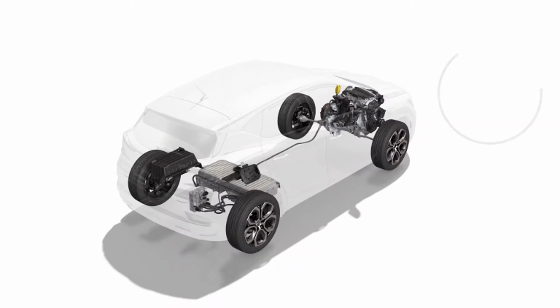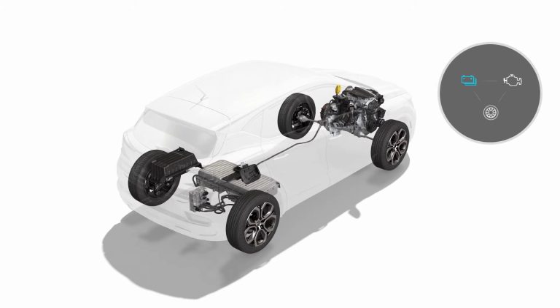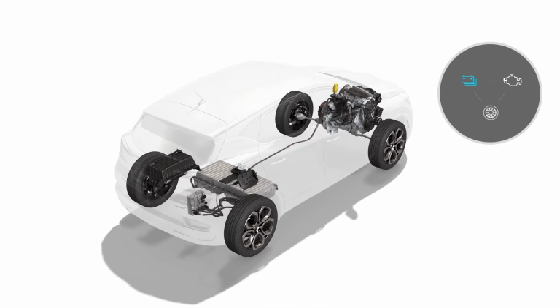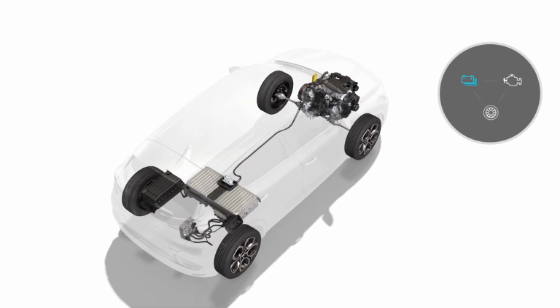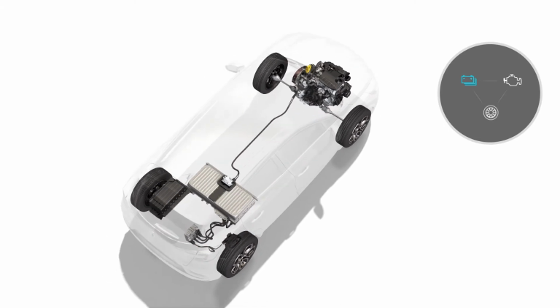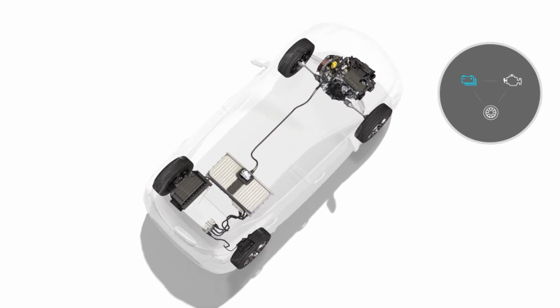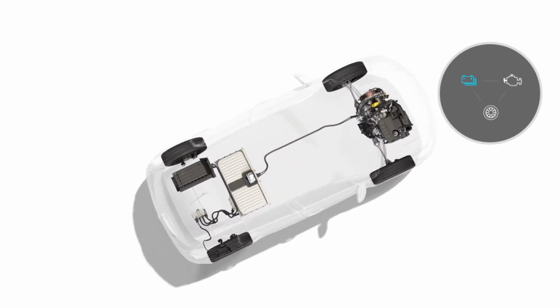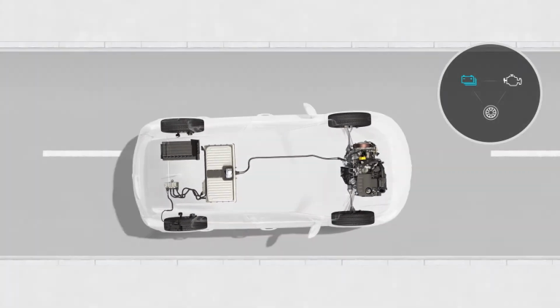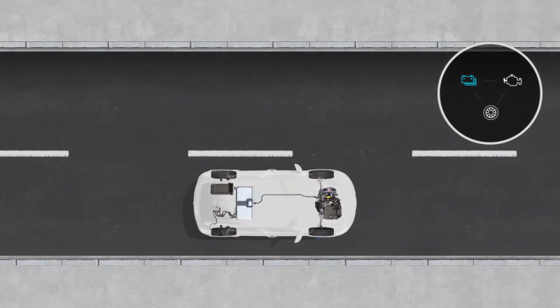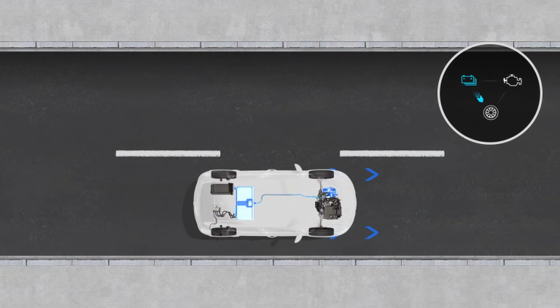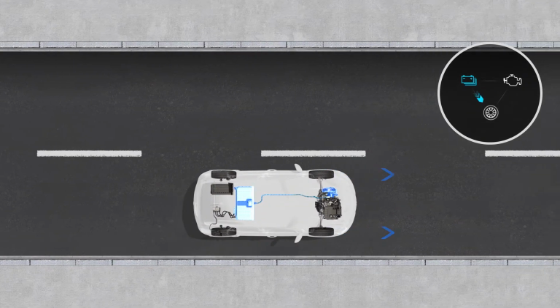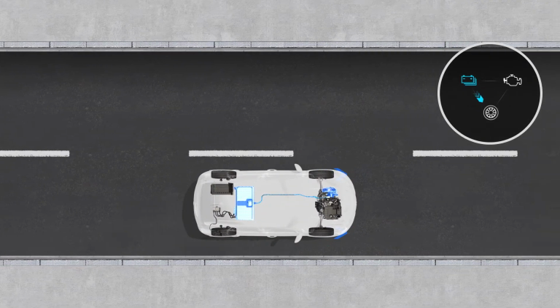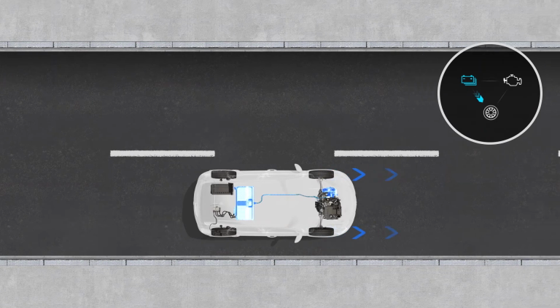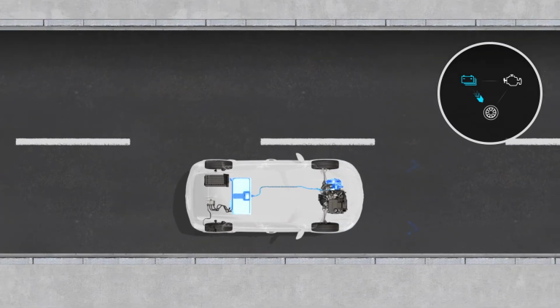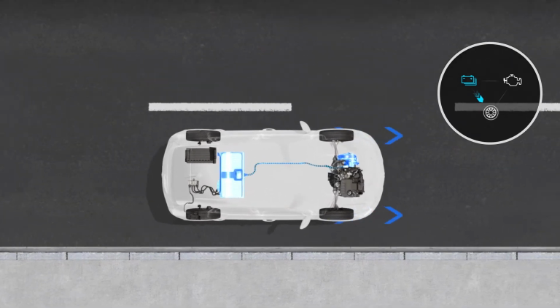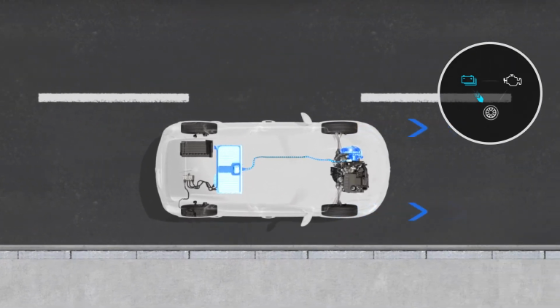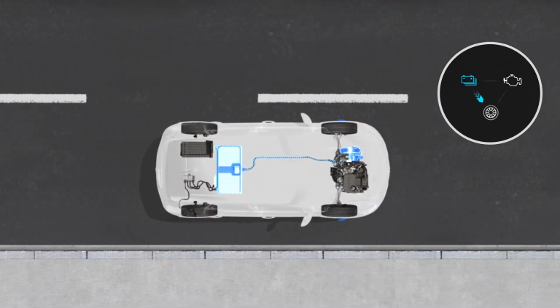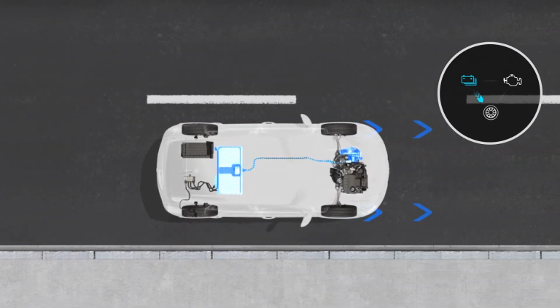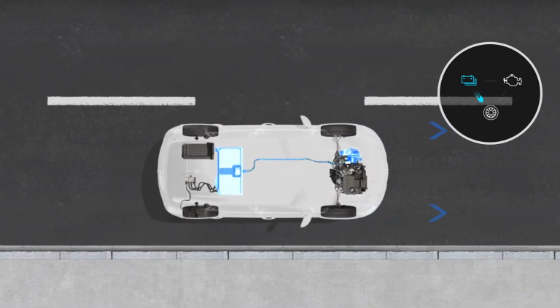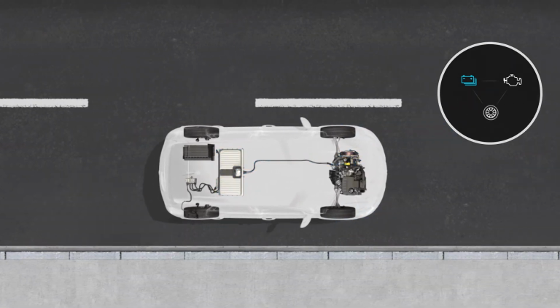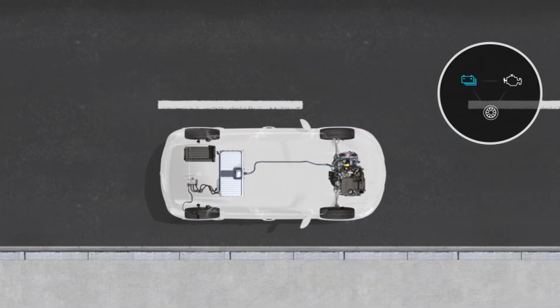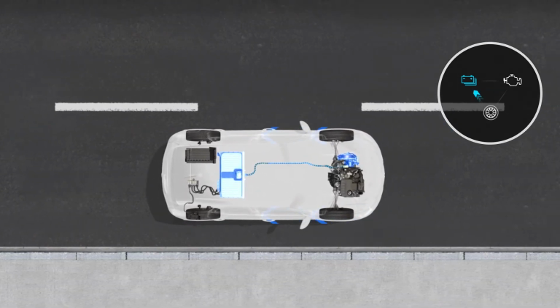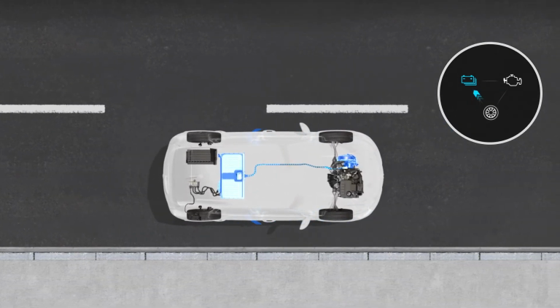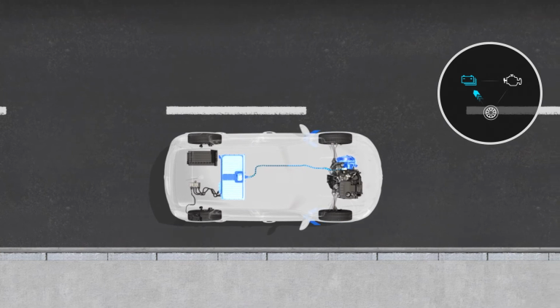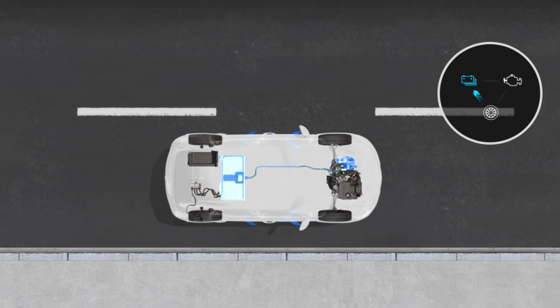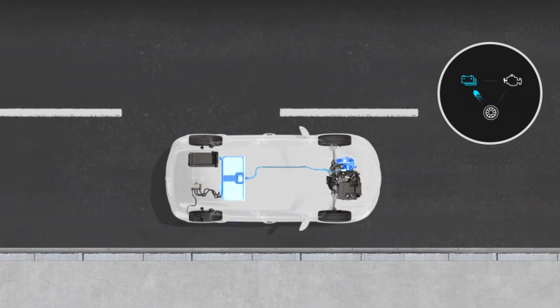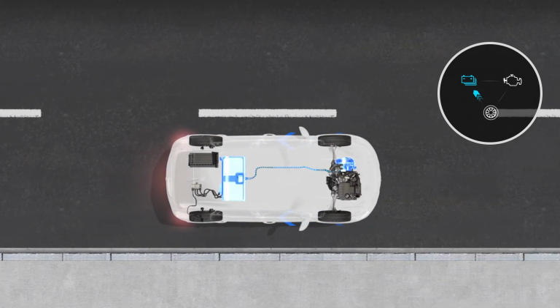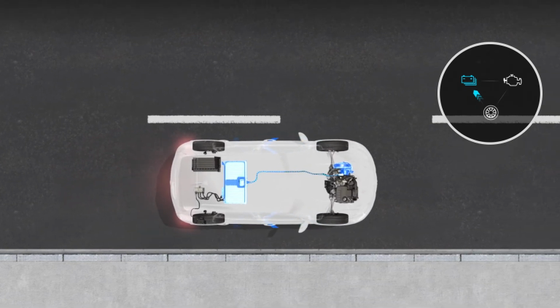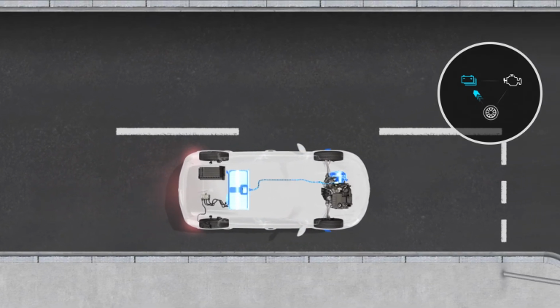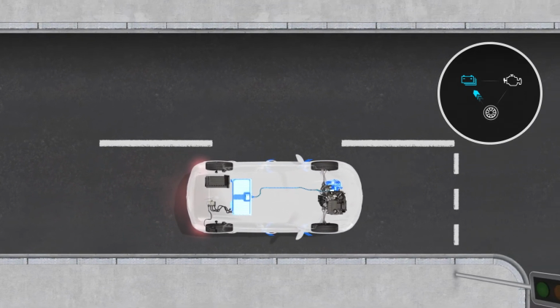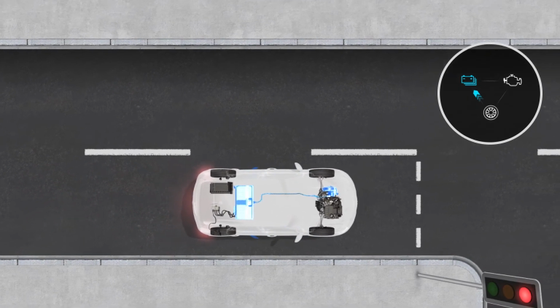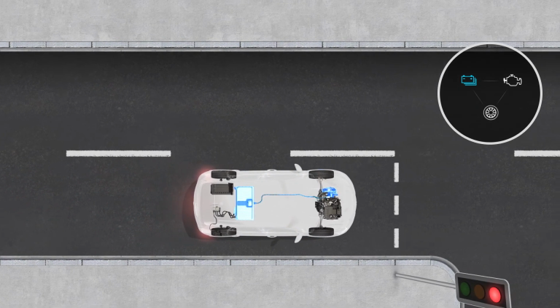When stationary, there are no flows between the battery, wheels, and internal combustion engine. If there is a flow from the battery to the wheels, the vehicle is in all-electric mode. If there is a flow from the wheels to the battery, the vehicle is decelerating and recovering electrical energy.